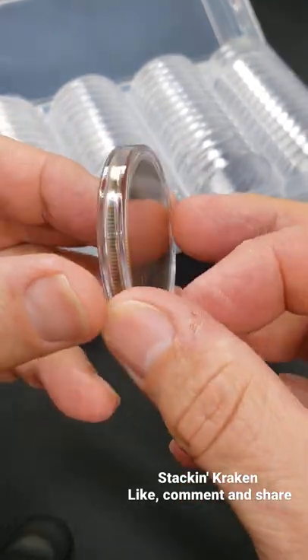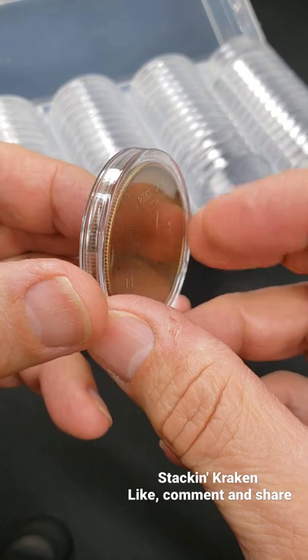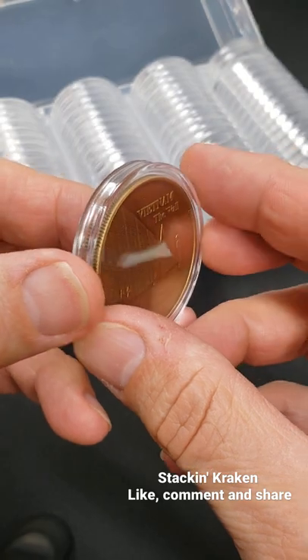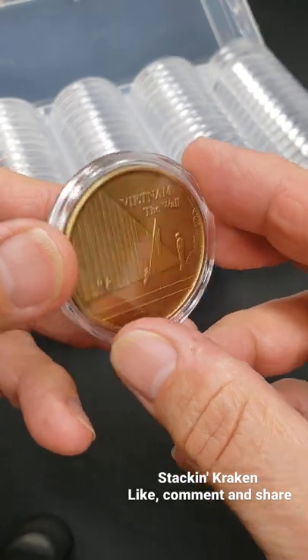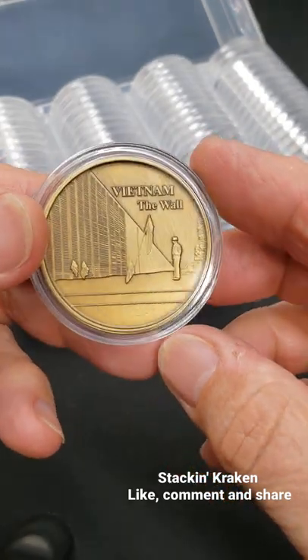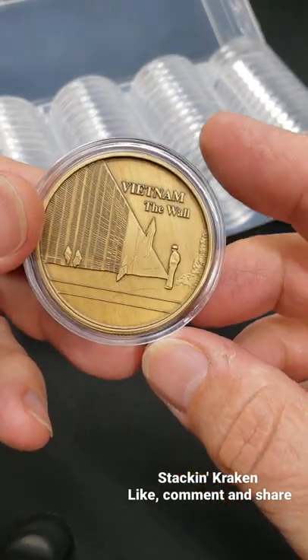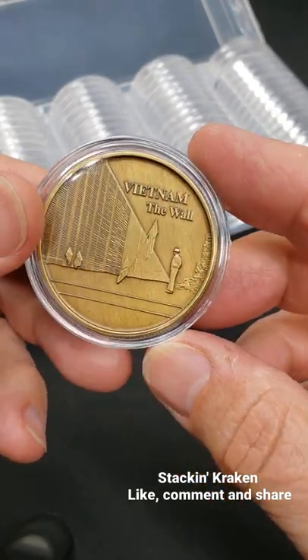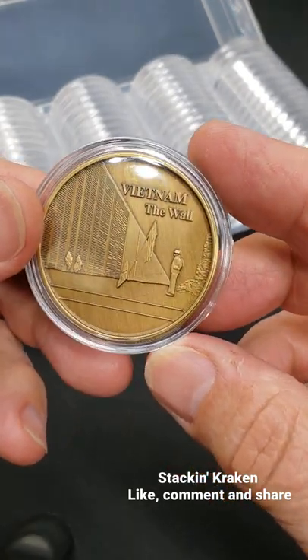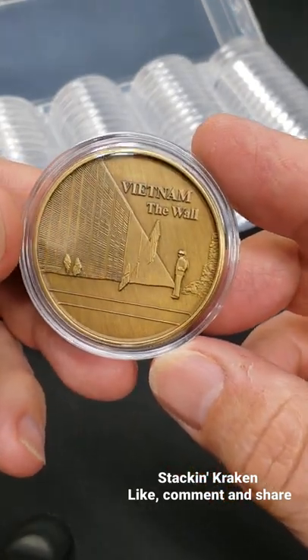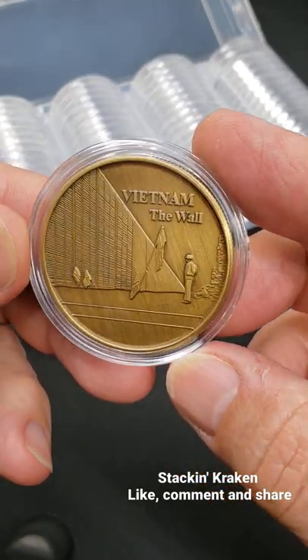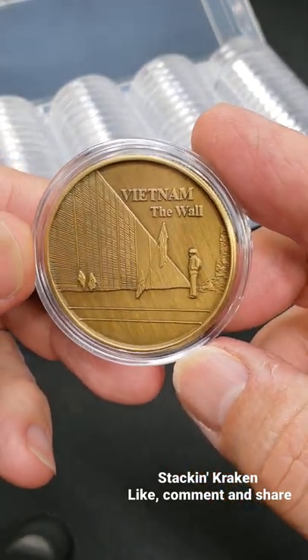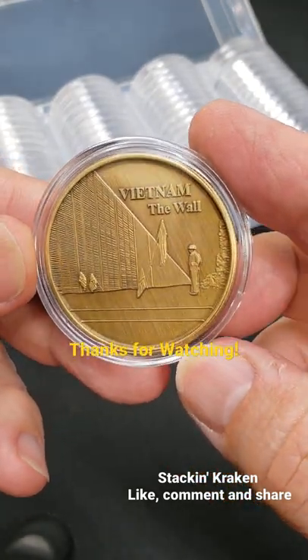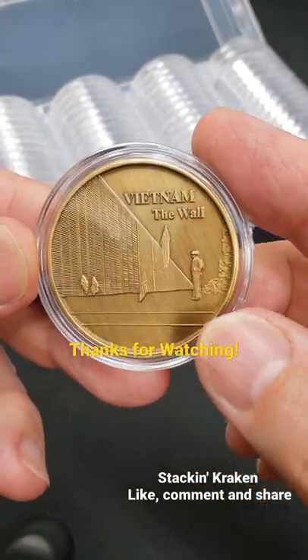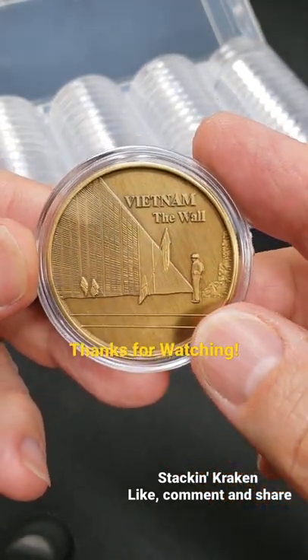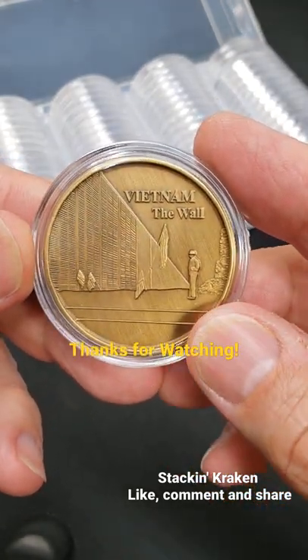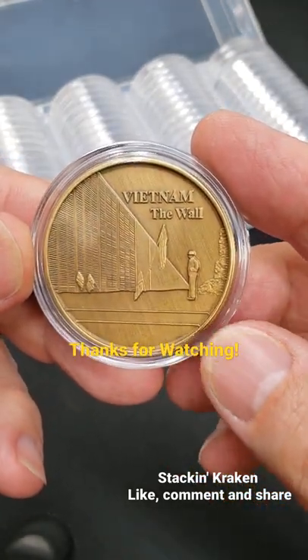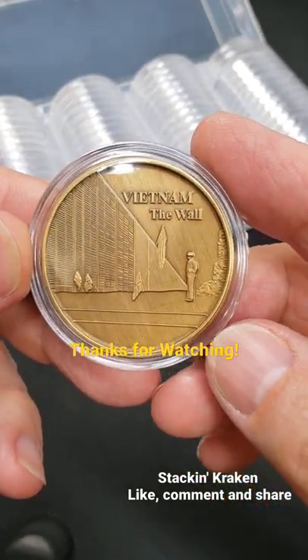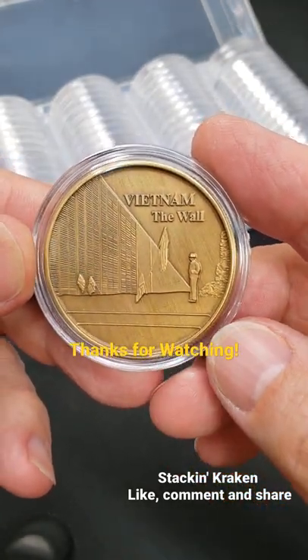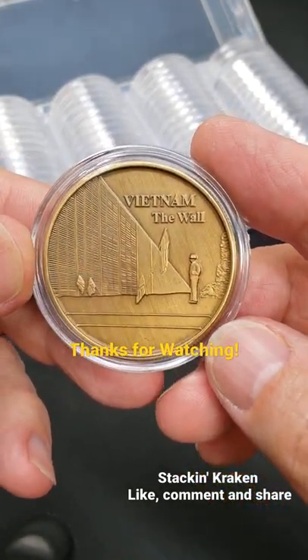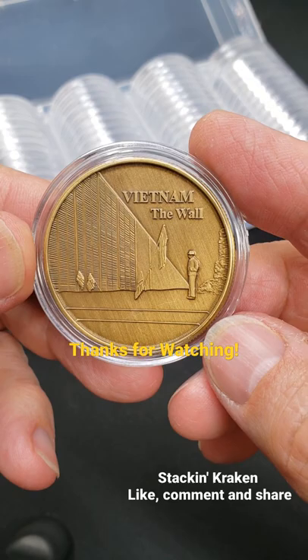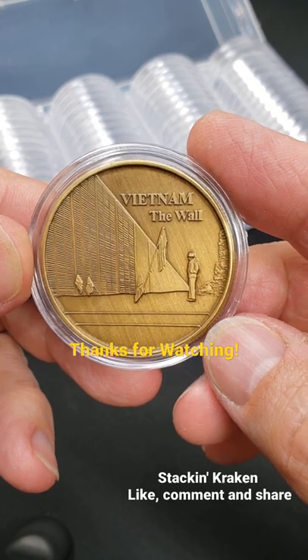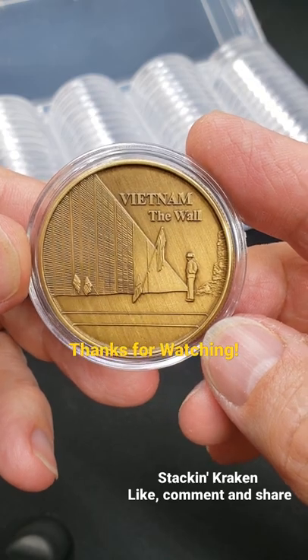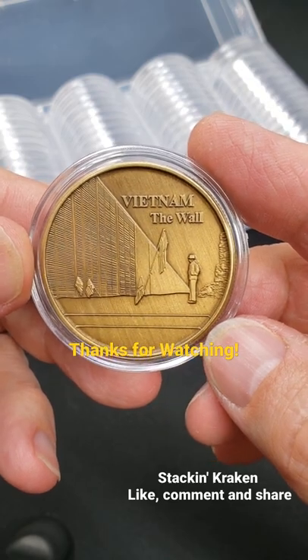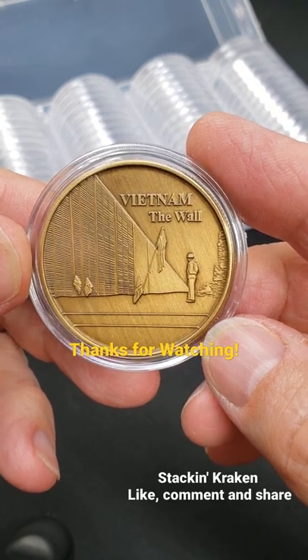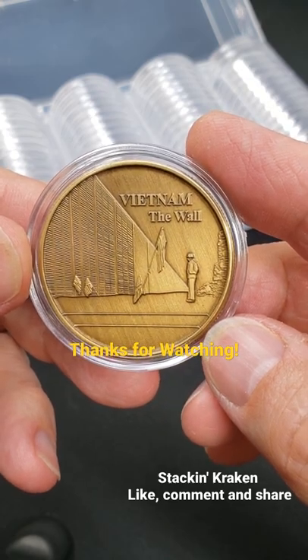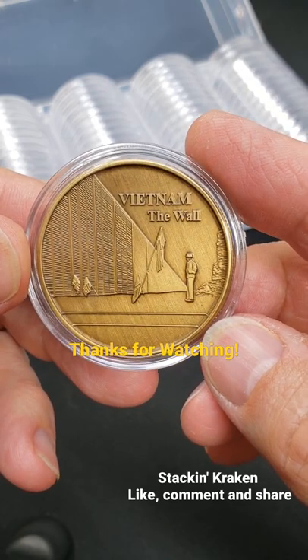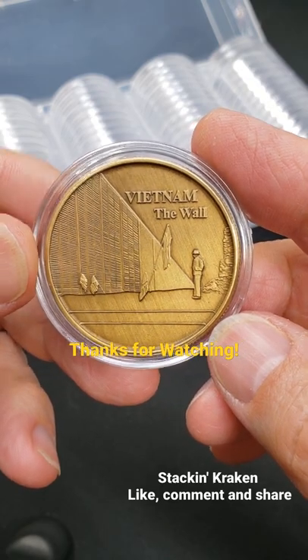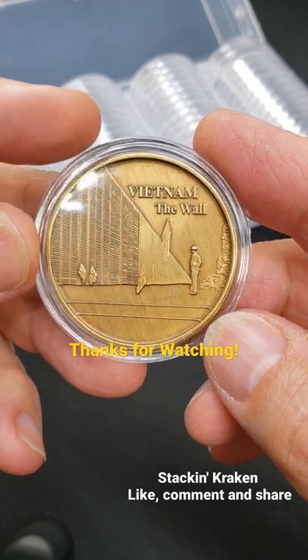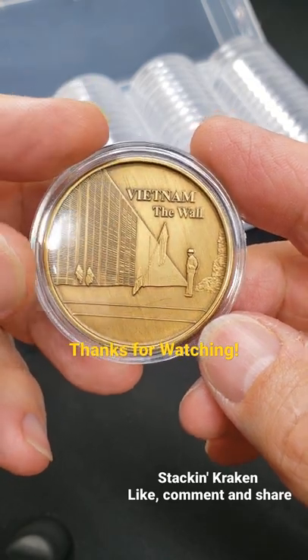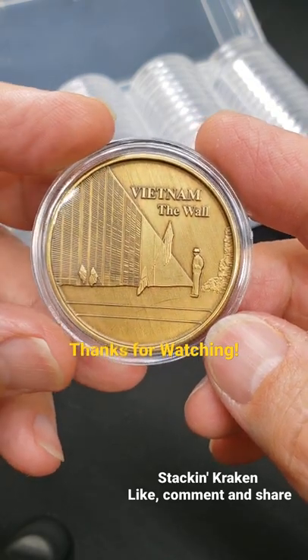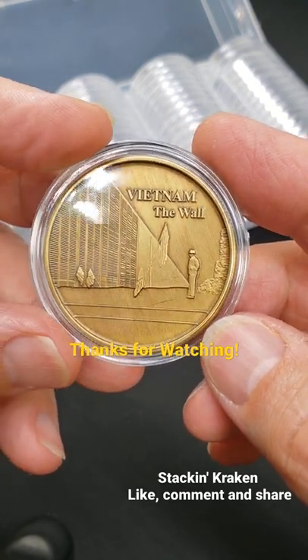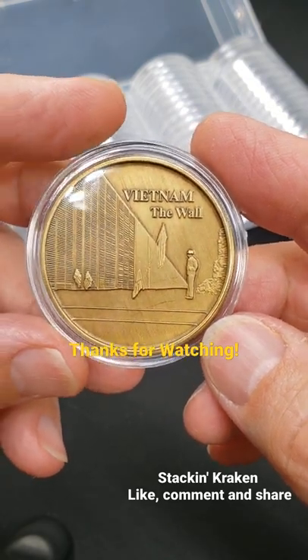By the way, this coin is for sale. It will be going up on eBay if you want to look it up. Anyway, thanks for watching.